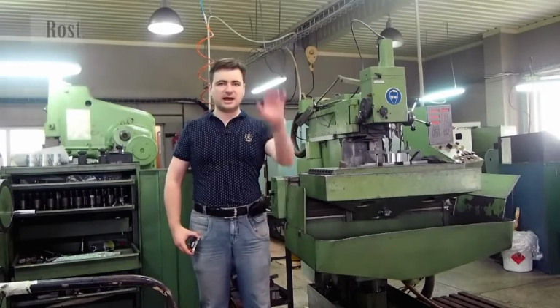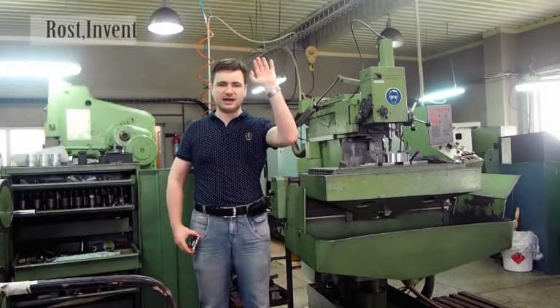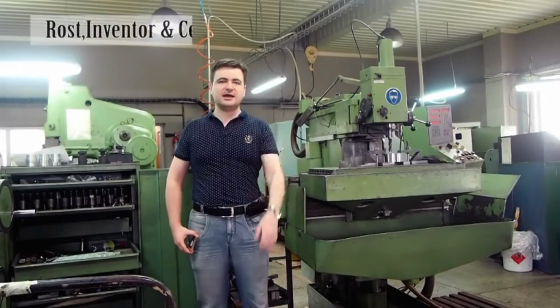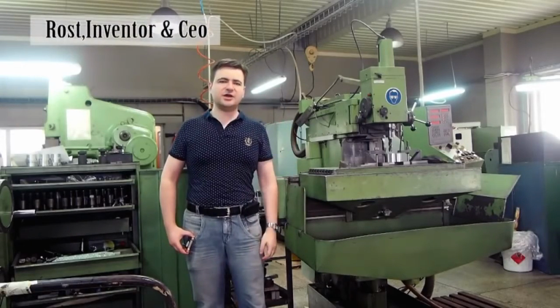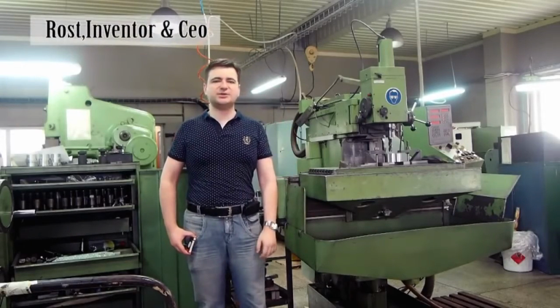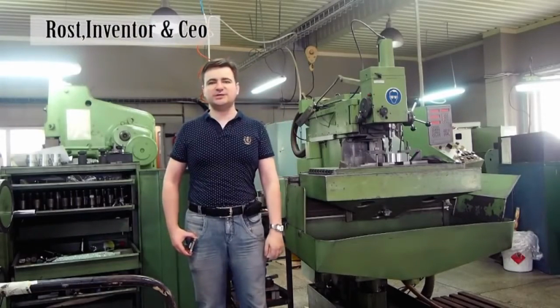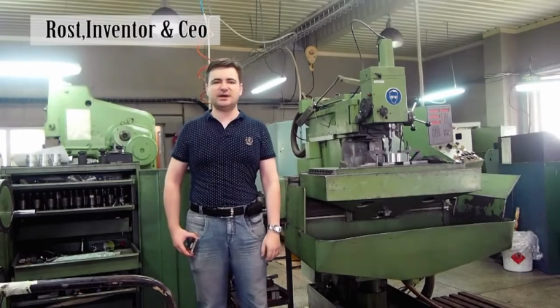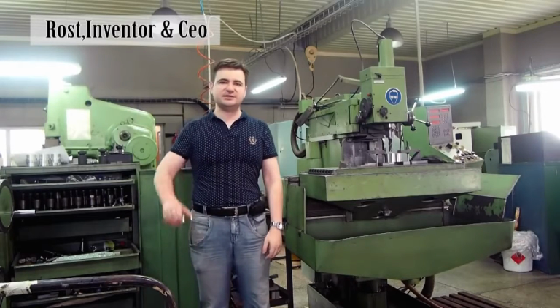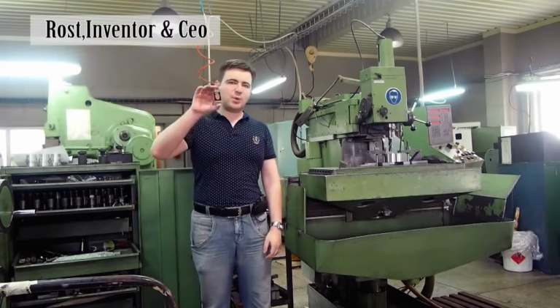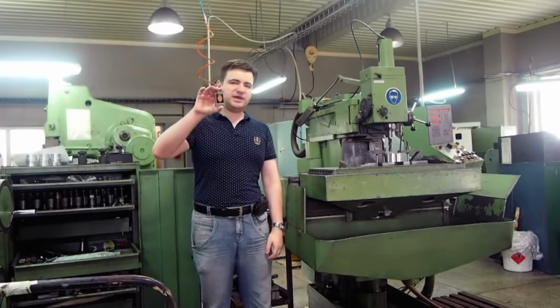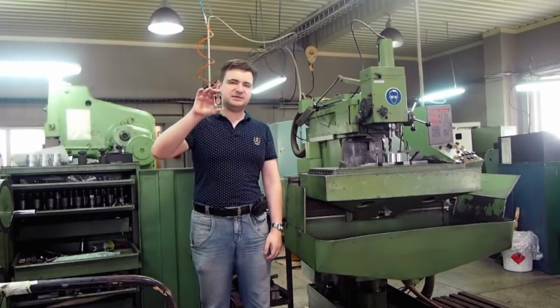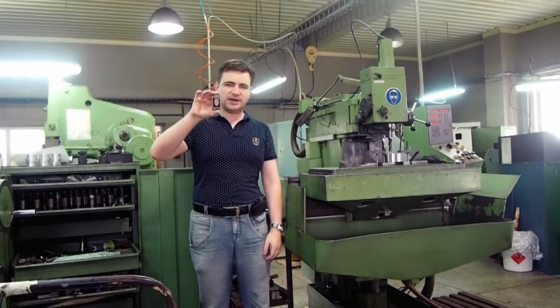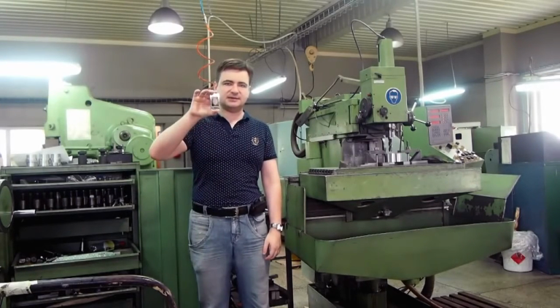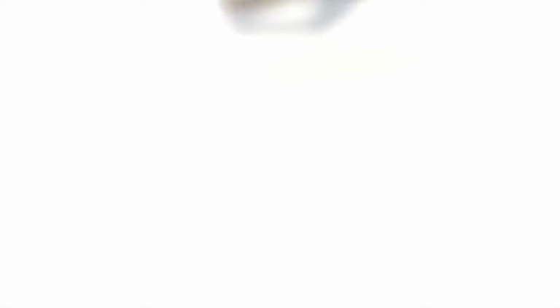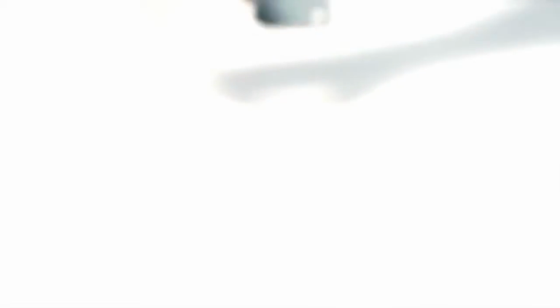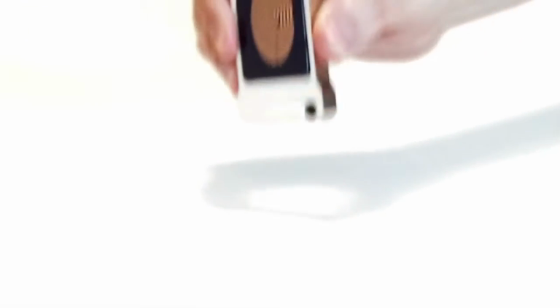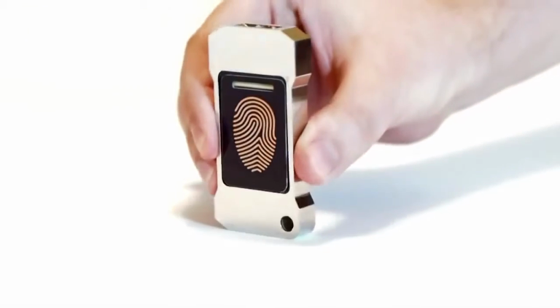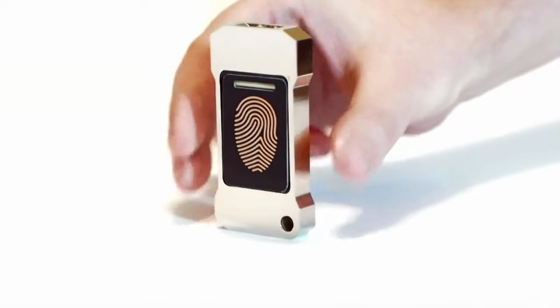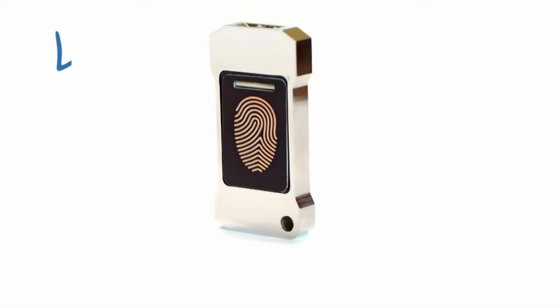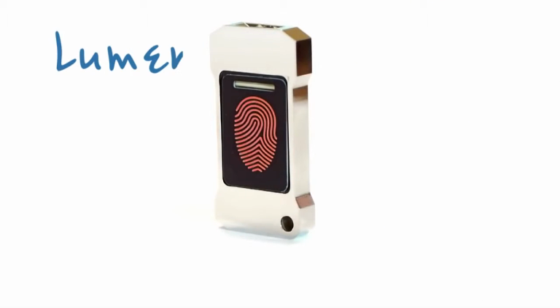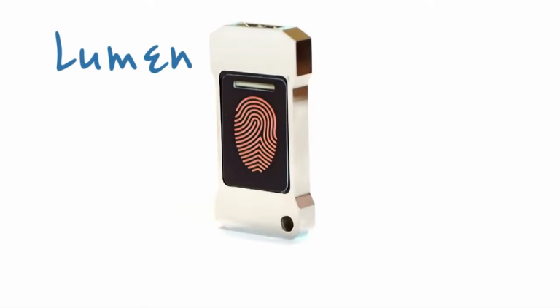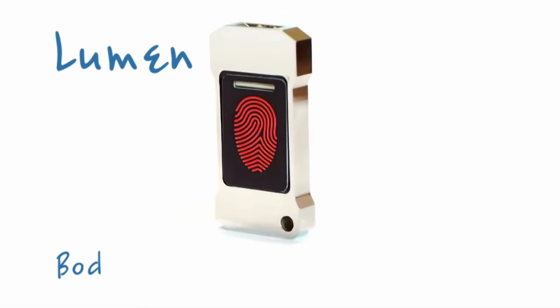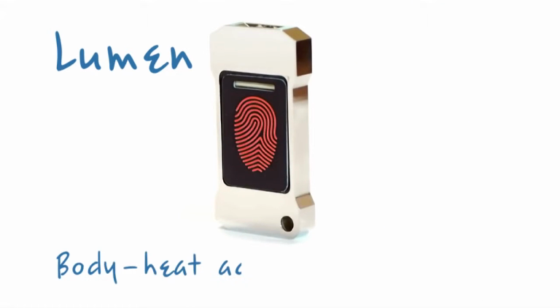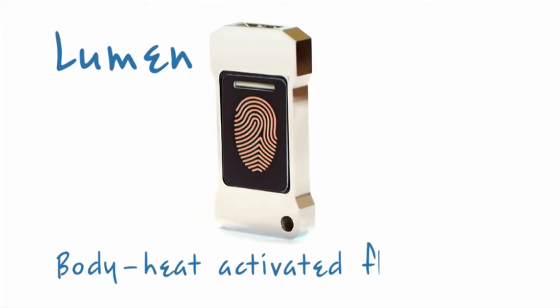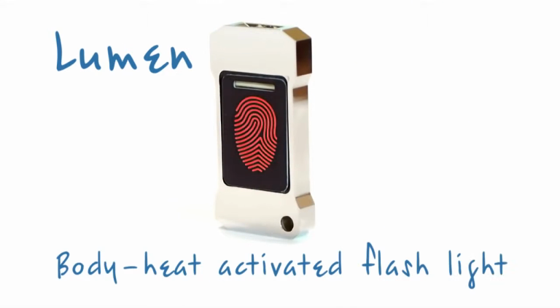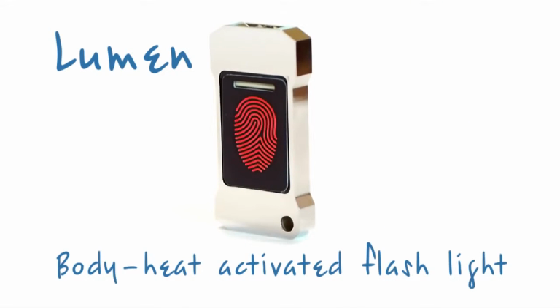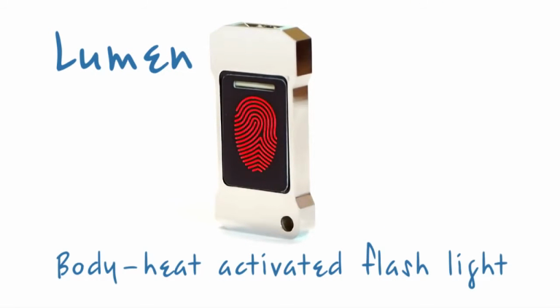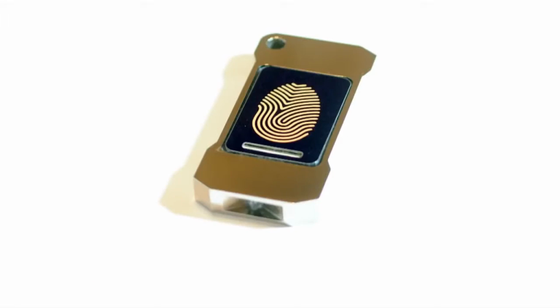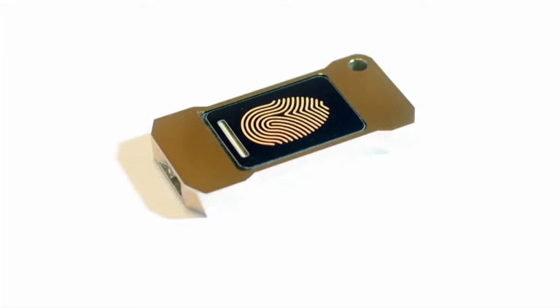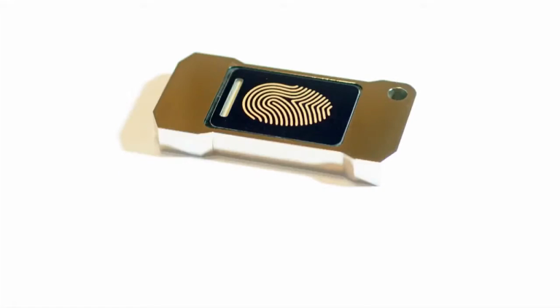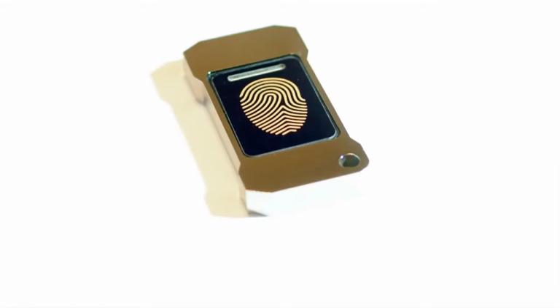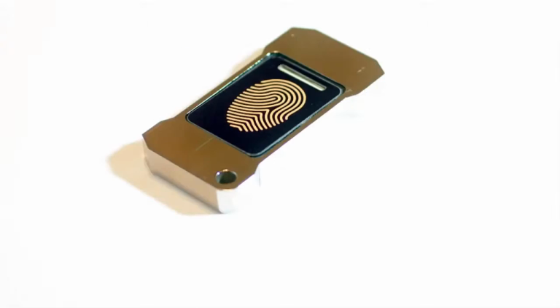Hi! Can you imagine a world without batteries? With this thing we can. No buttons, no batteries.